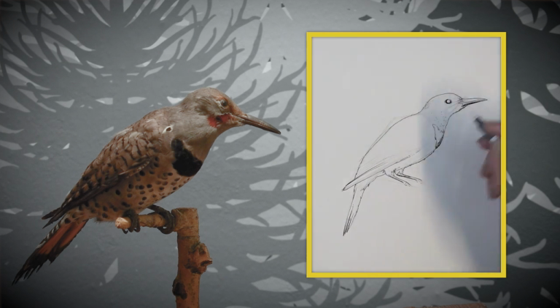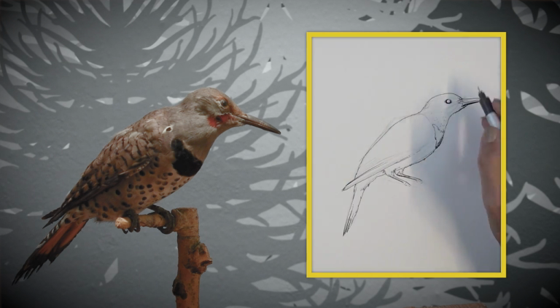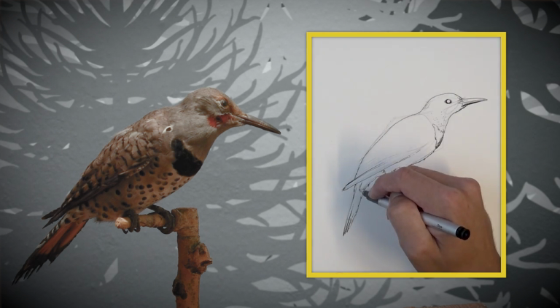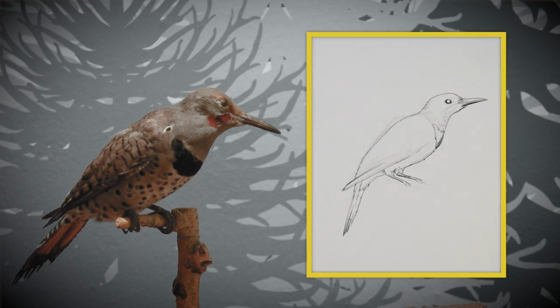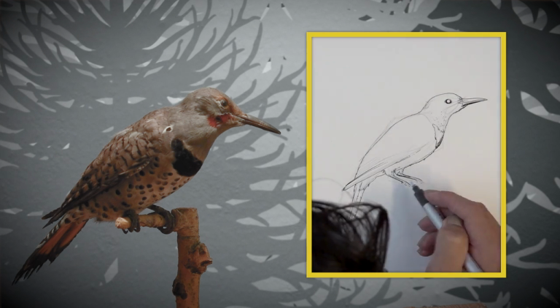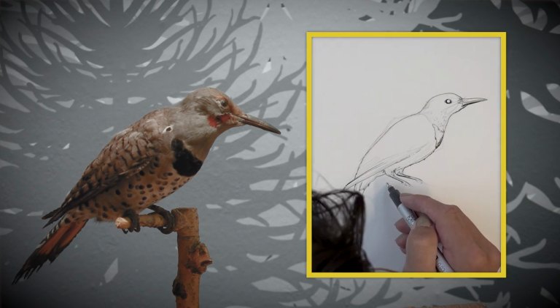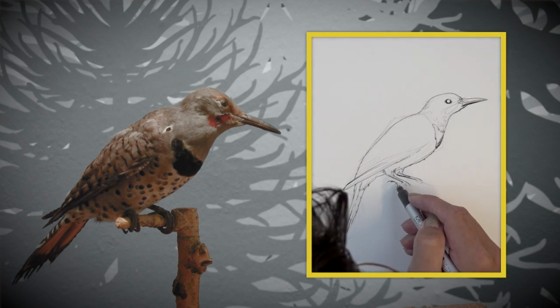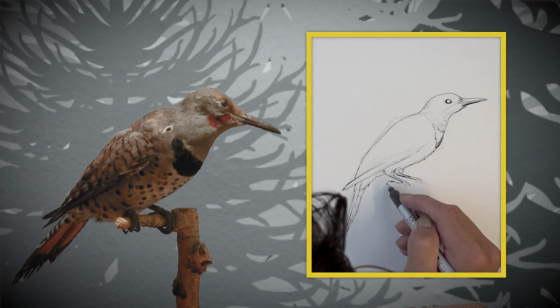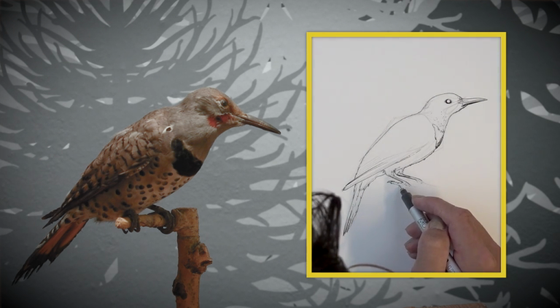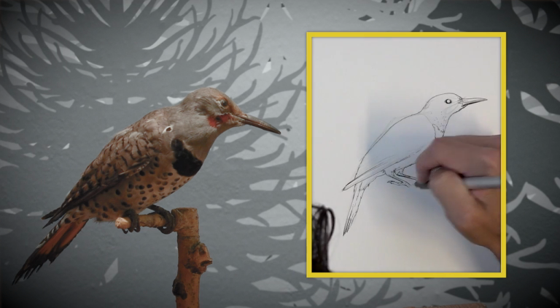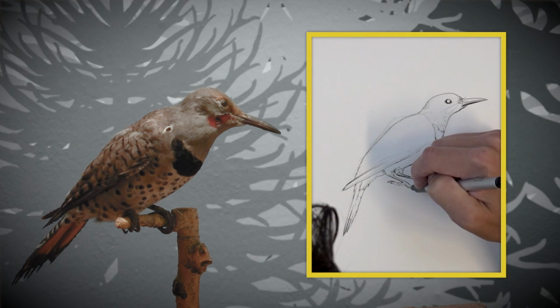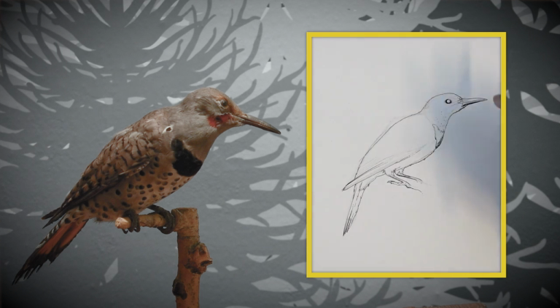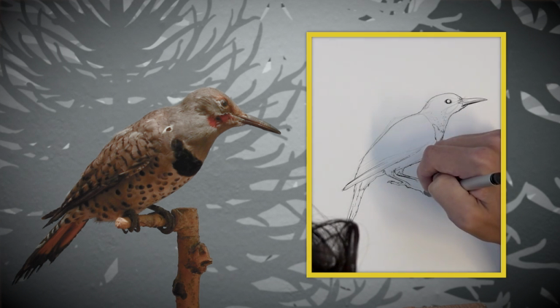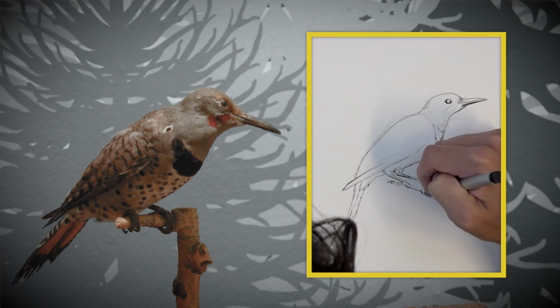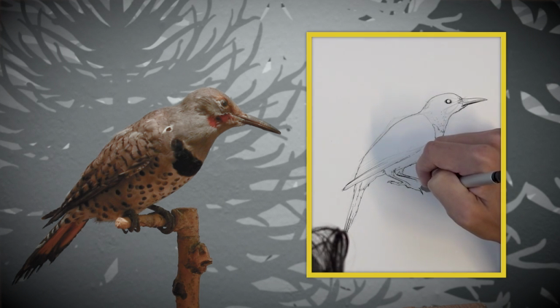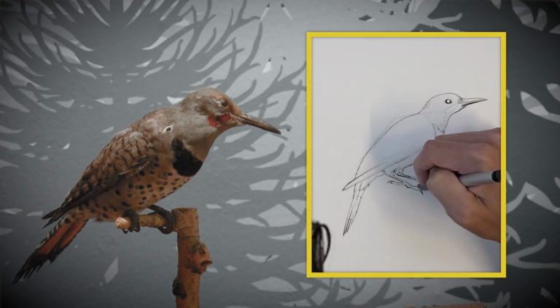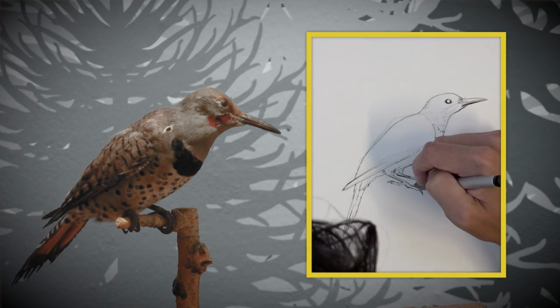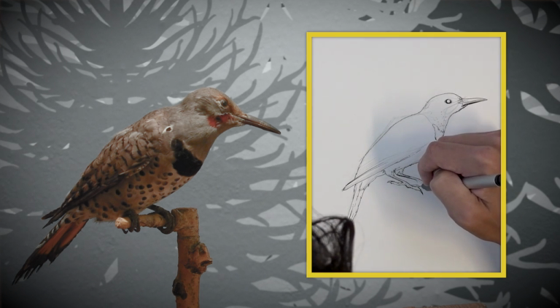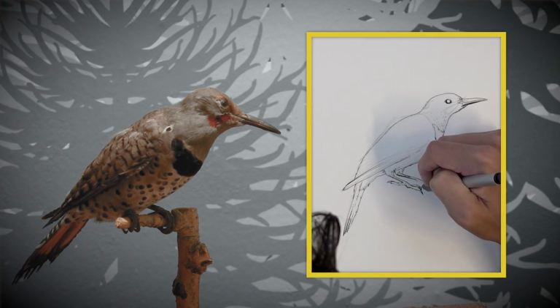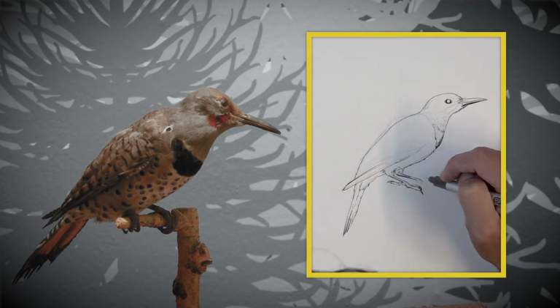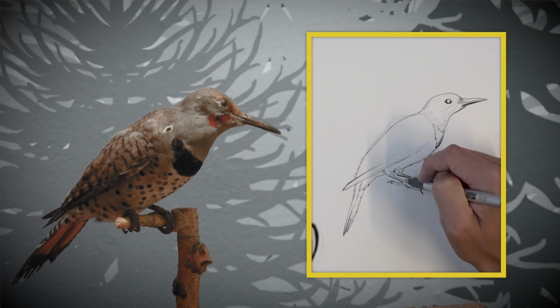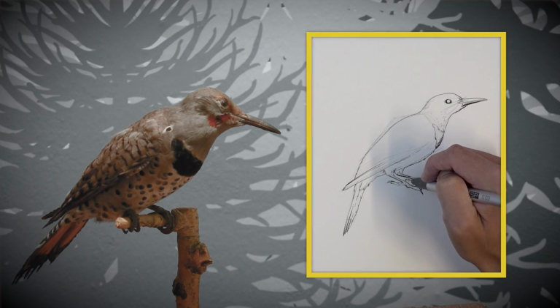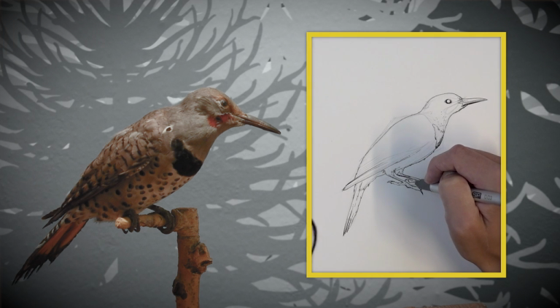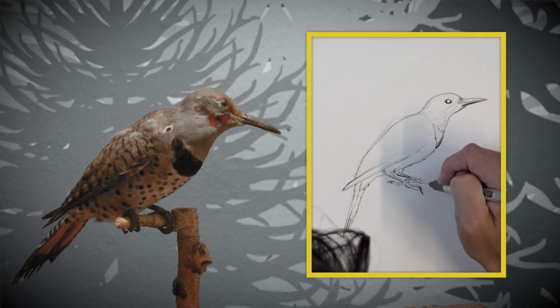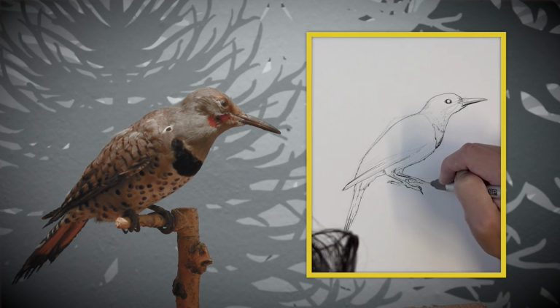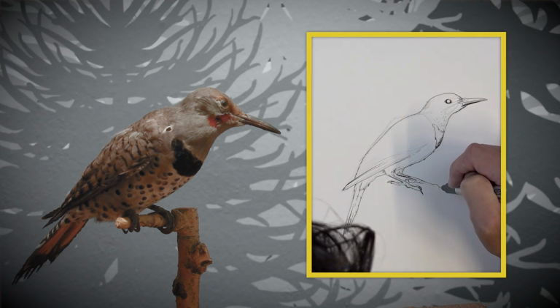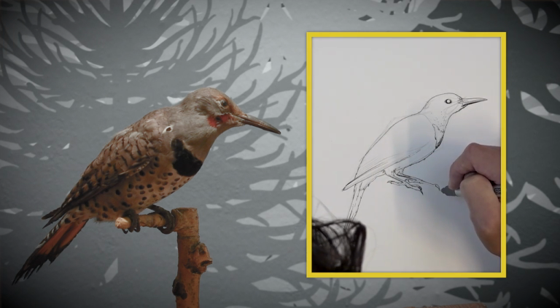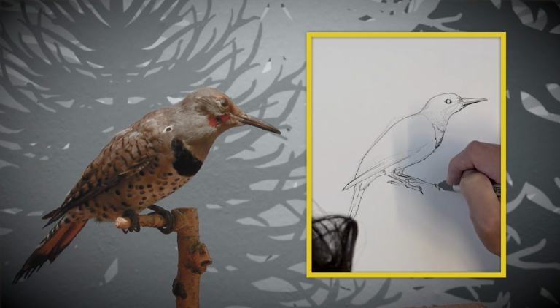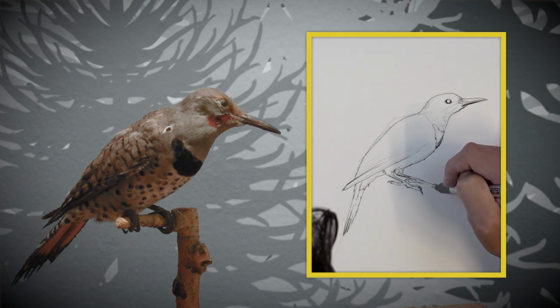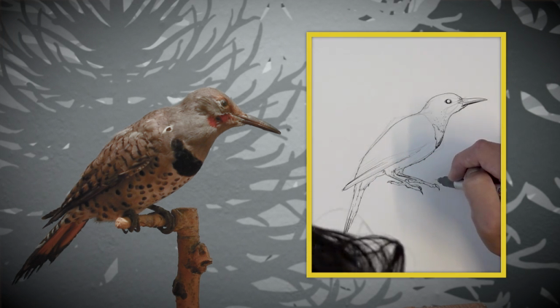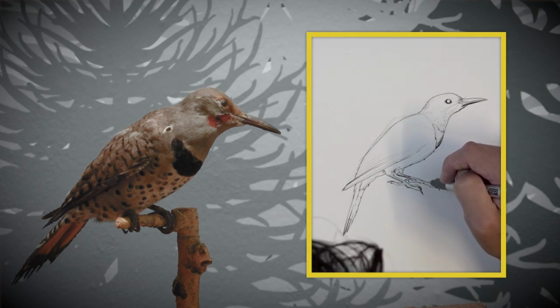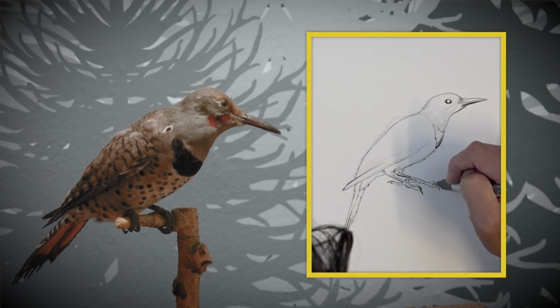The thing about illustrating birds is that you're going to get the most recognizable picture from the side. So it's always good to do a profile as your standard view, but feel free to do any angle that you please.